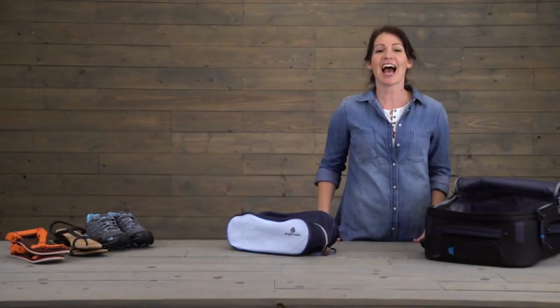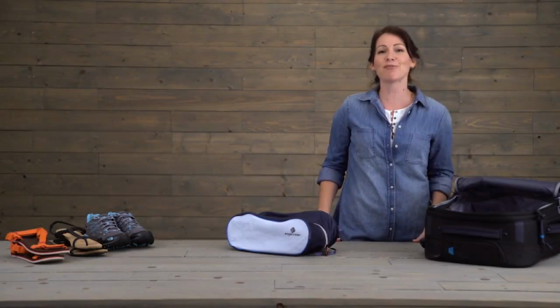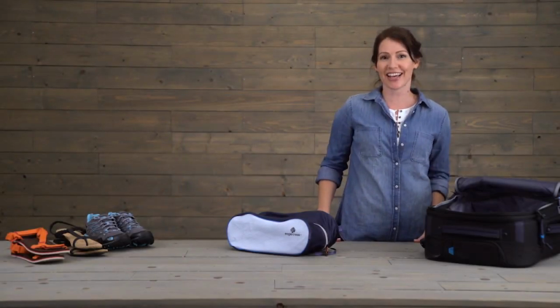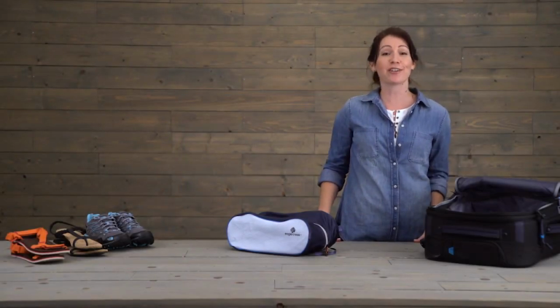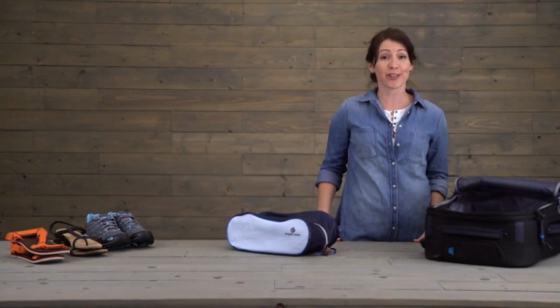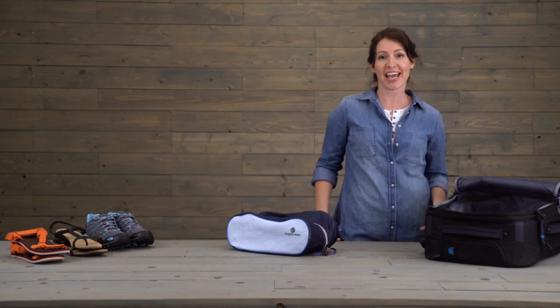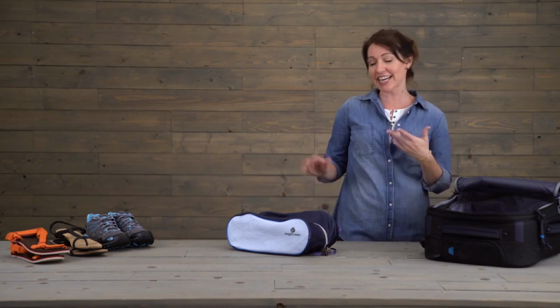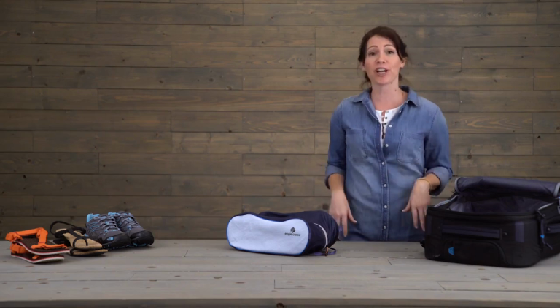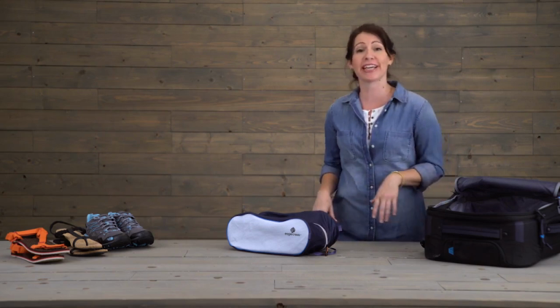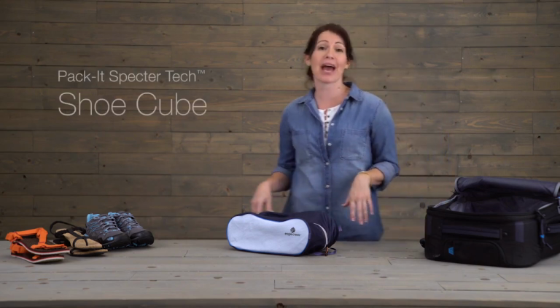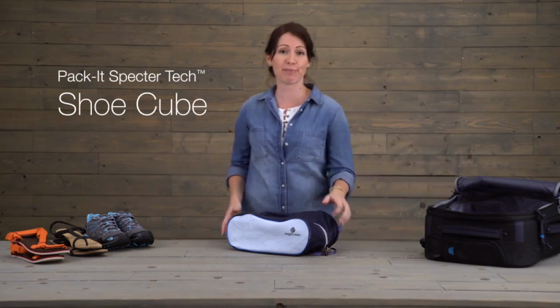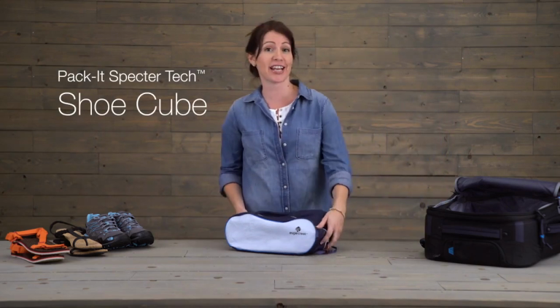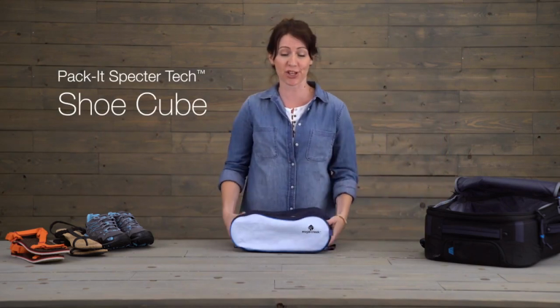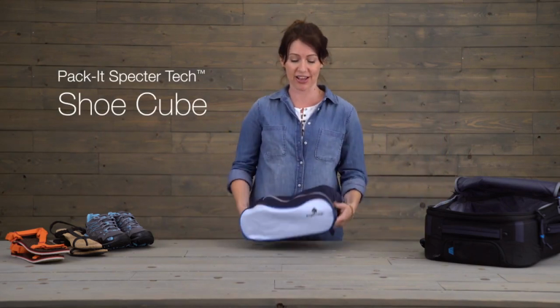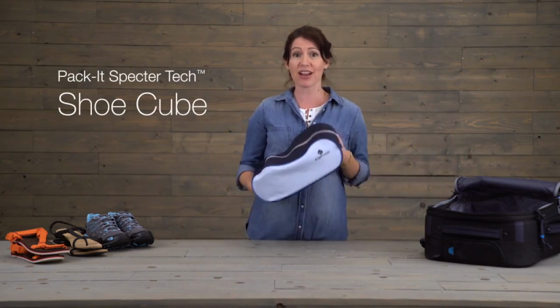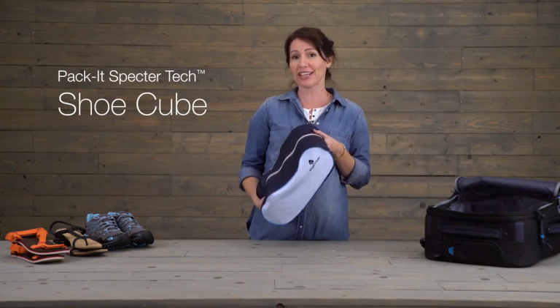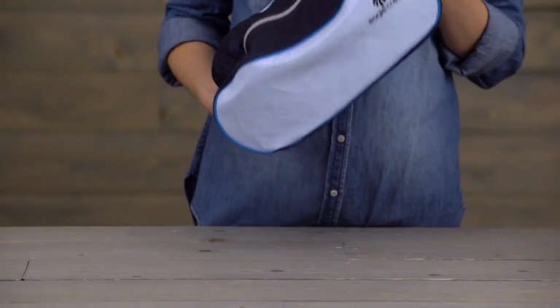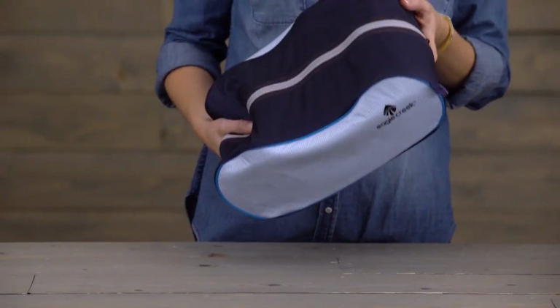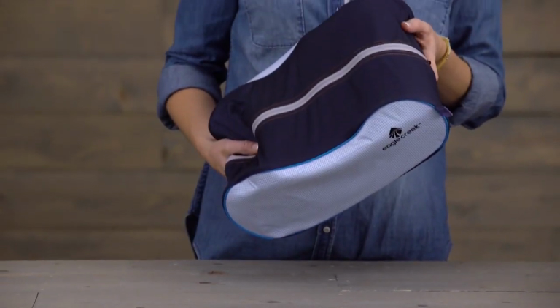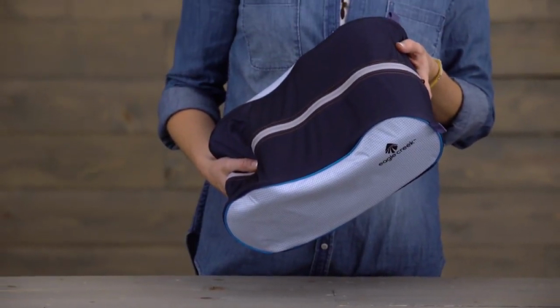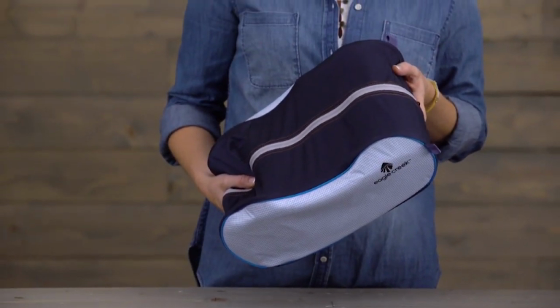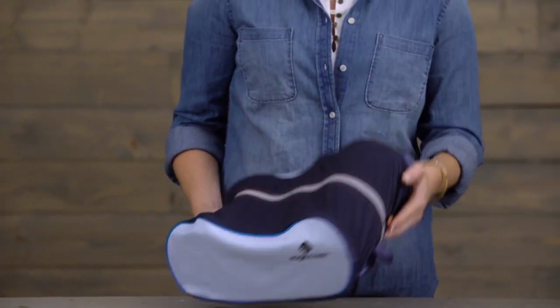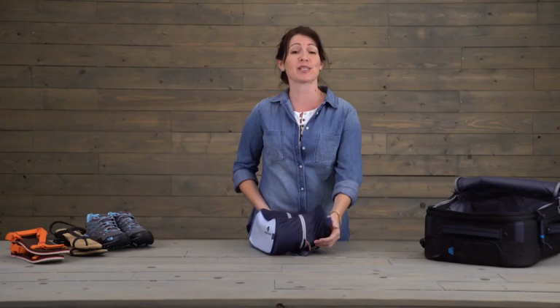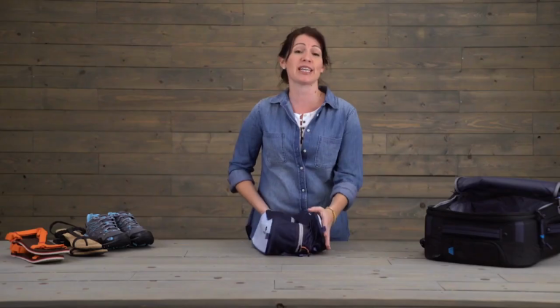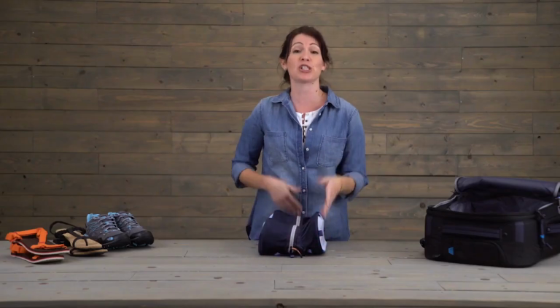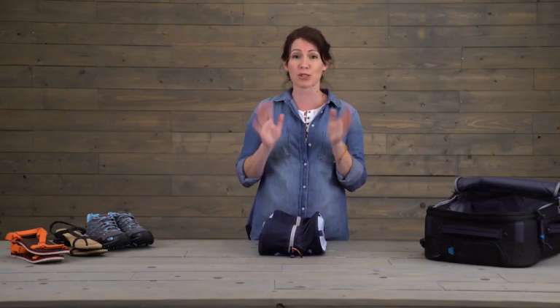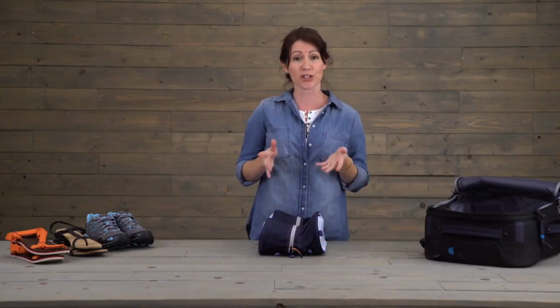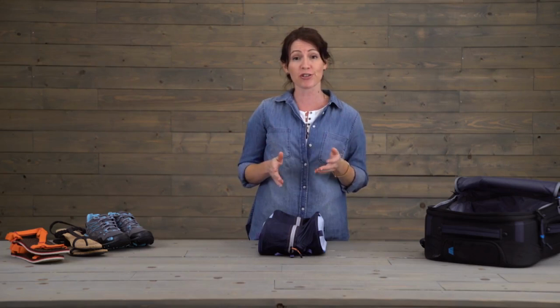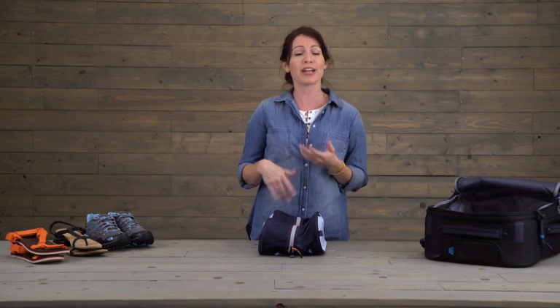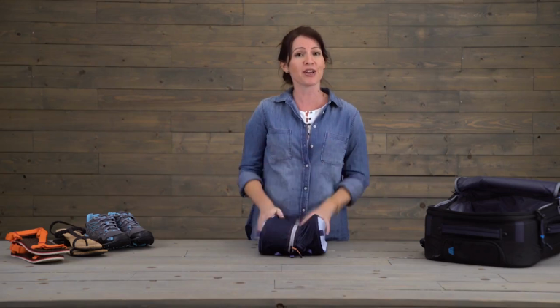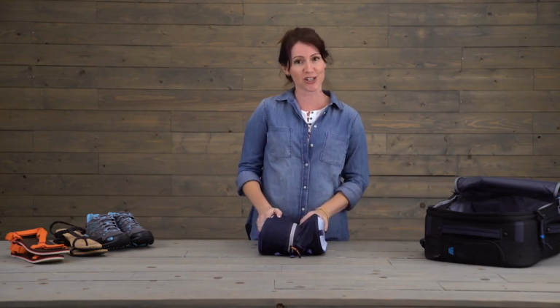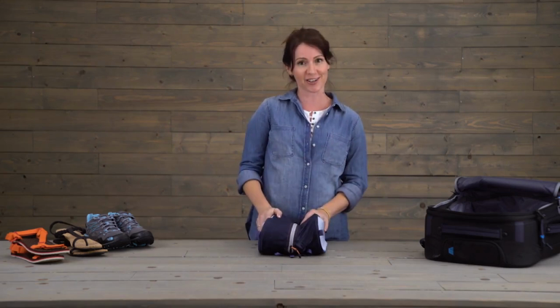Hi, I'm Jessica at Eagle Creek's headquarters and today we're going to be checking out the Packet Spectre Tech Shoe Cube. Not only is this great for keeping your luggage organized, it's also awesome because it keeps the dirt from the soles of your shoes from intermingling with your fresh clean clothes.